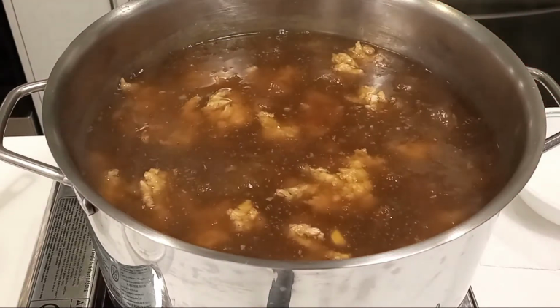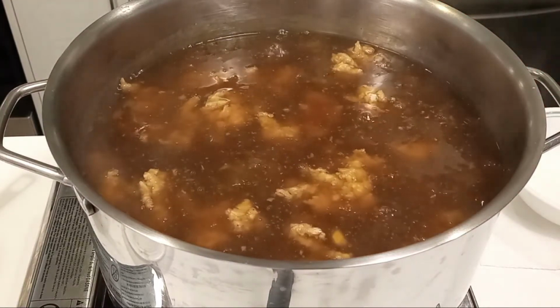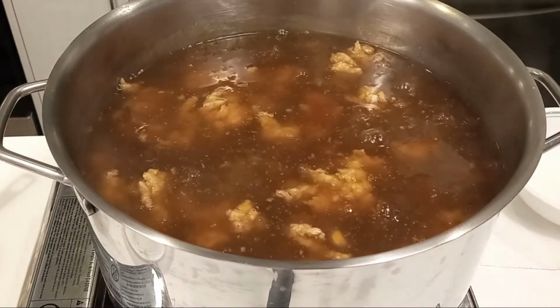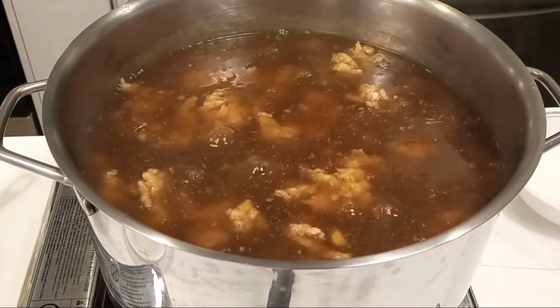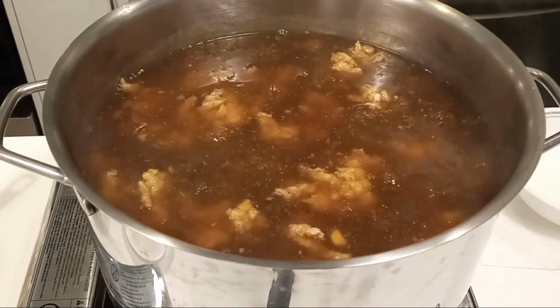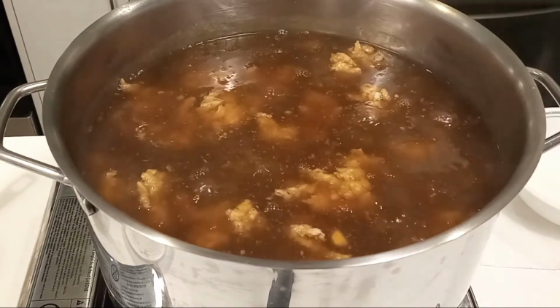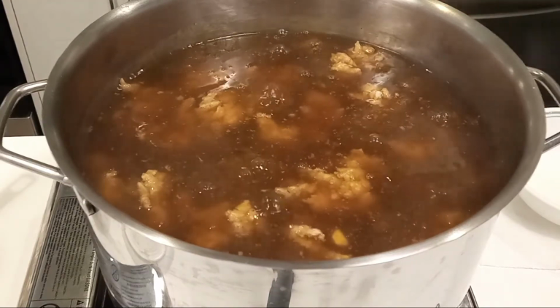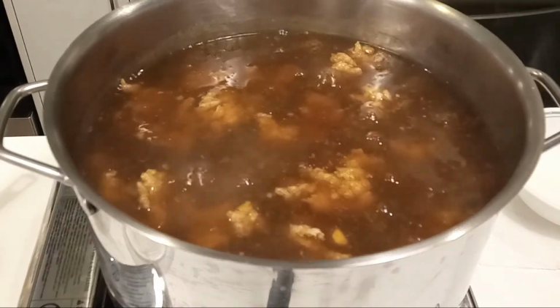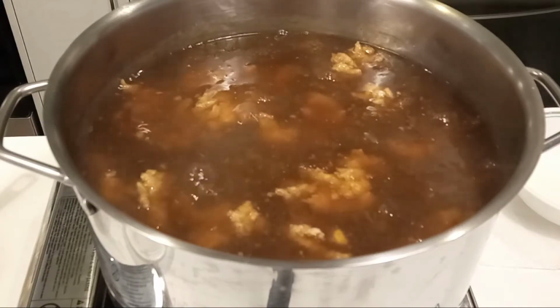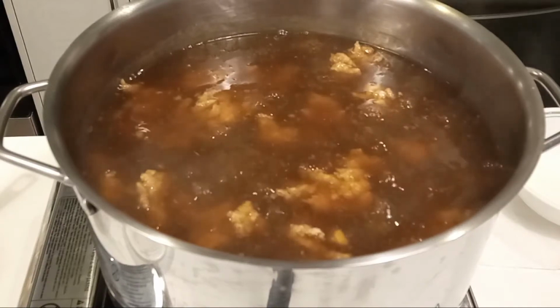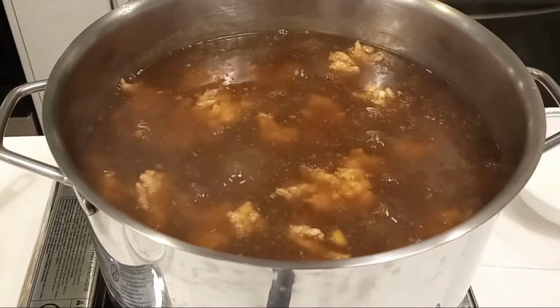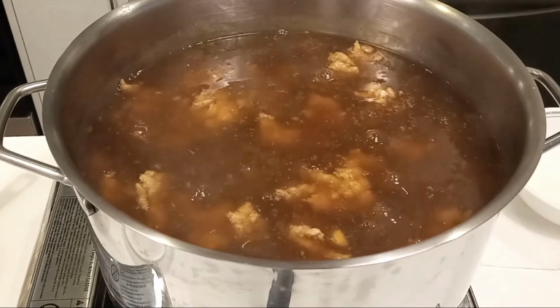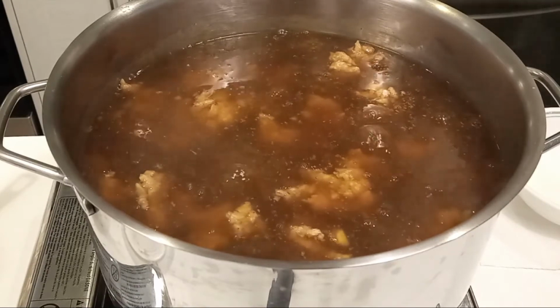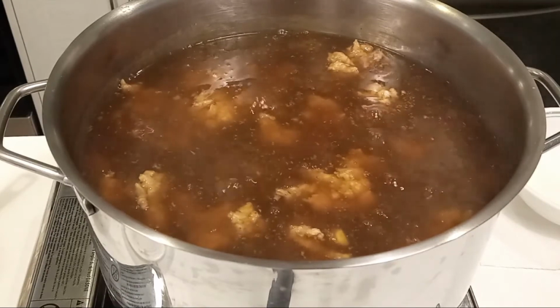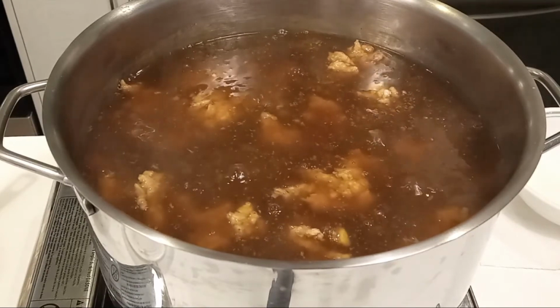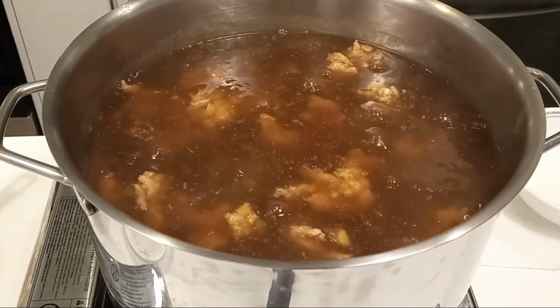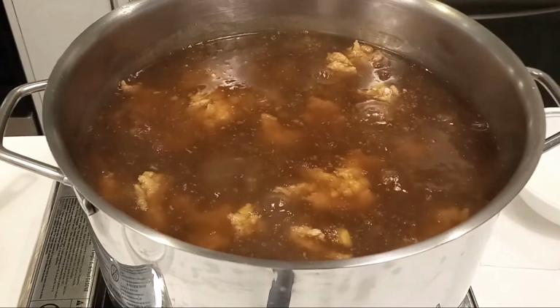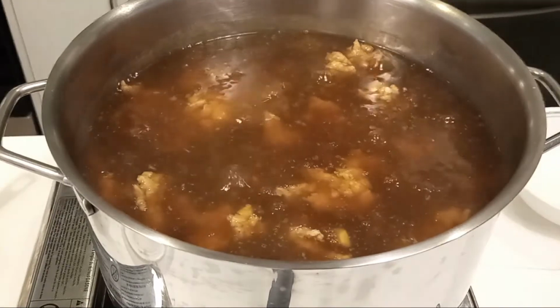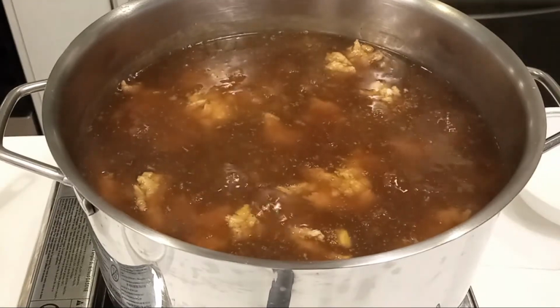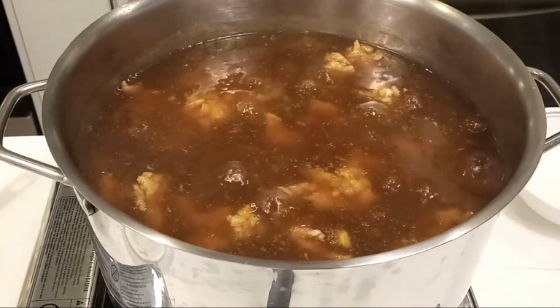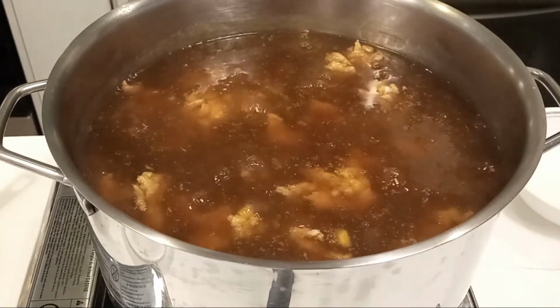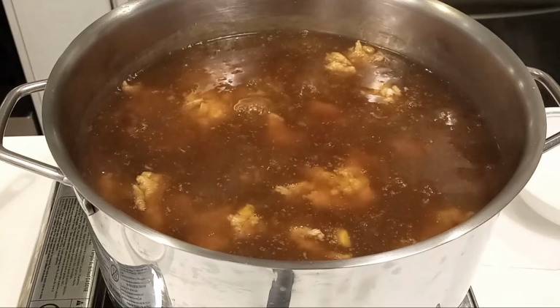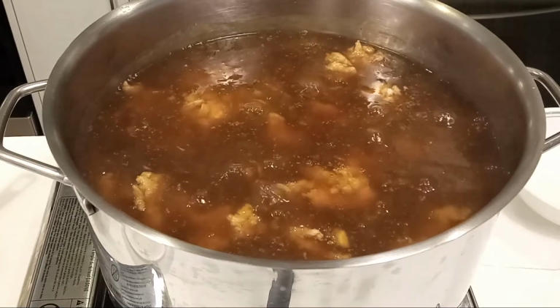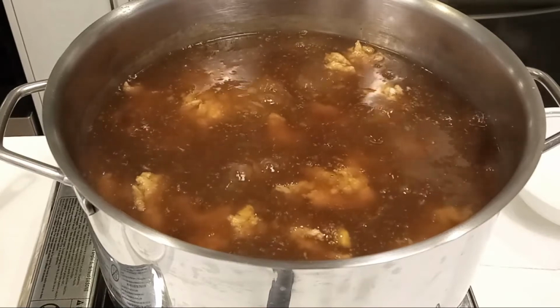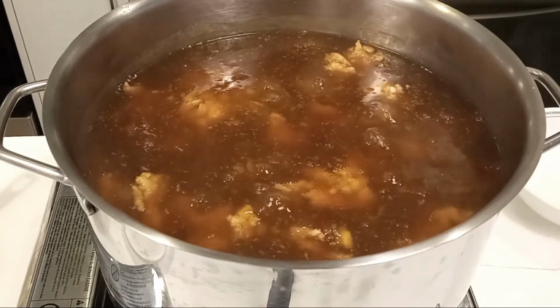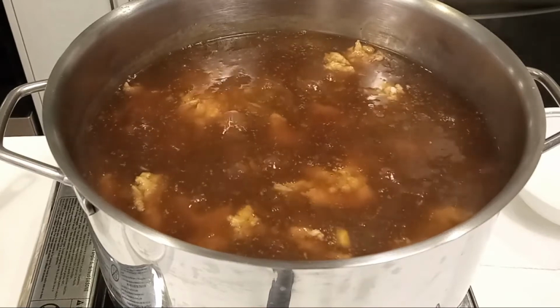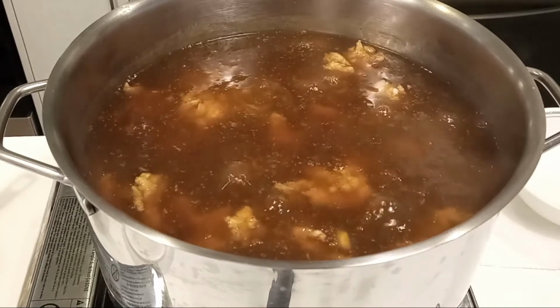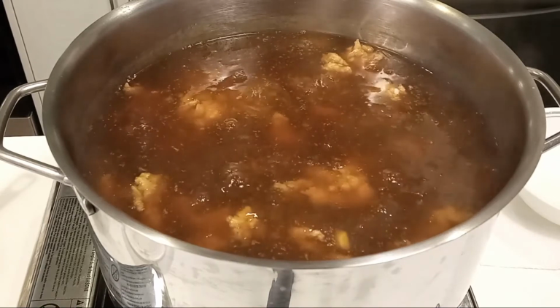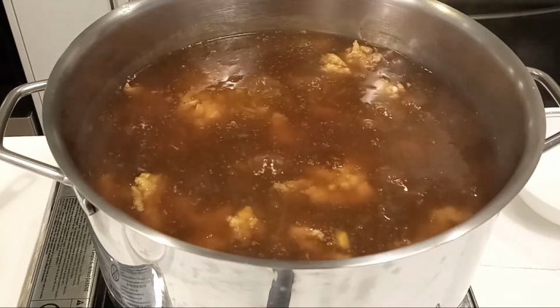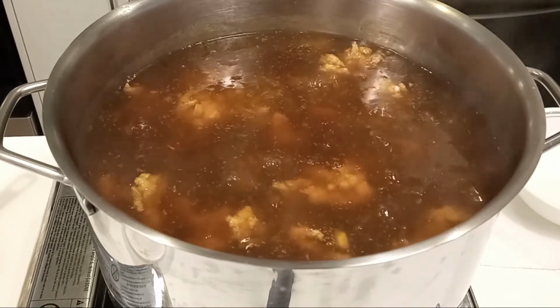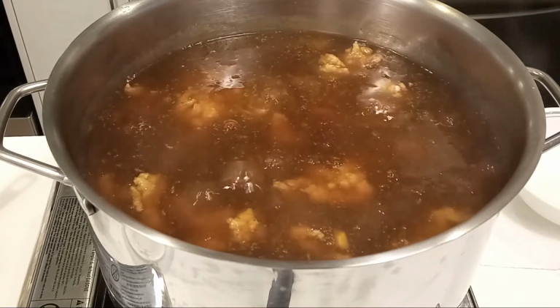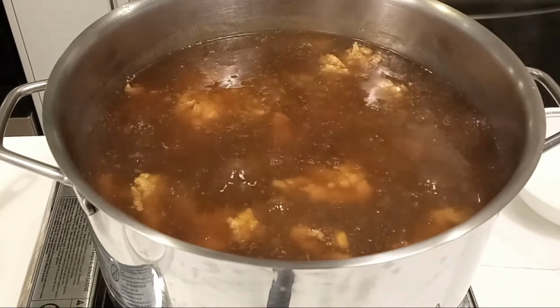Afterwards, continue to boil it for another 10 minutes on medium low heat. Don't forget to stir occasionally to prevent it from sticking to the bottom of the pot.